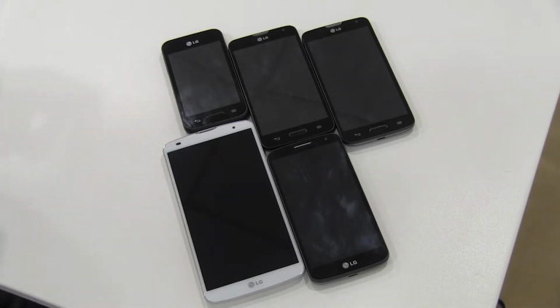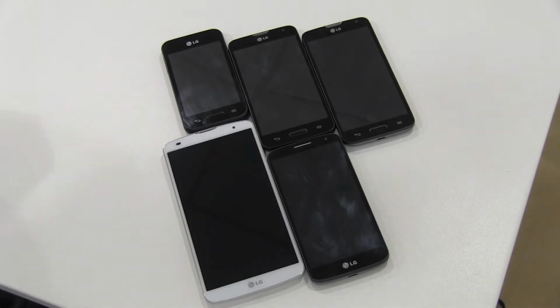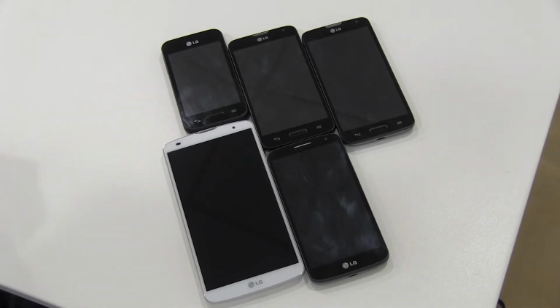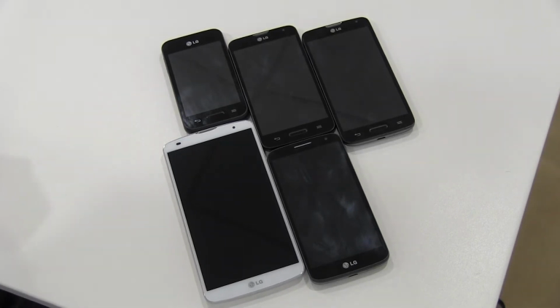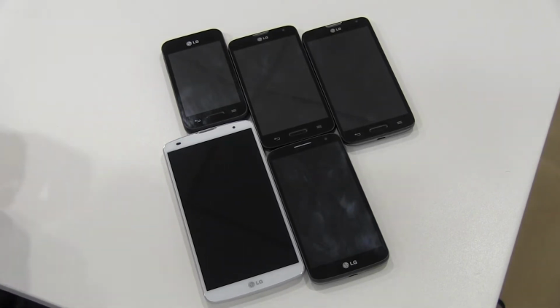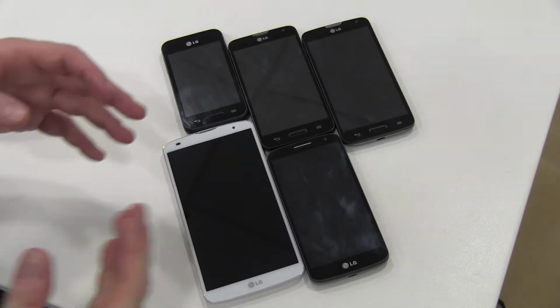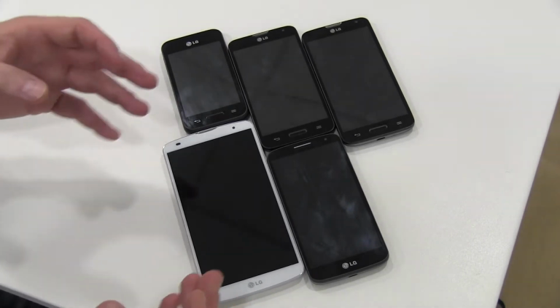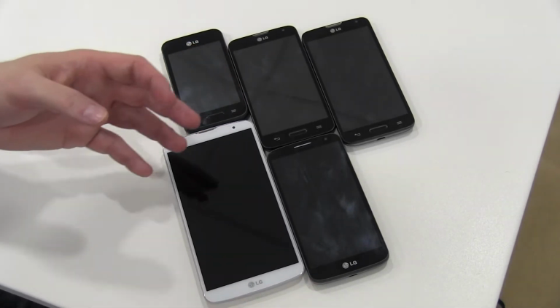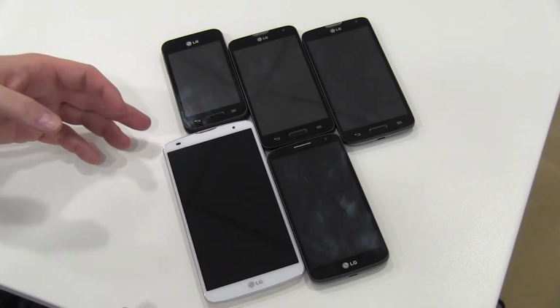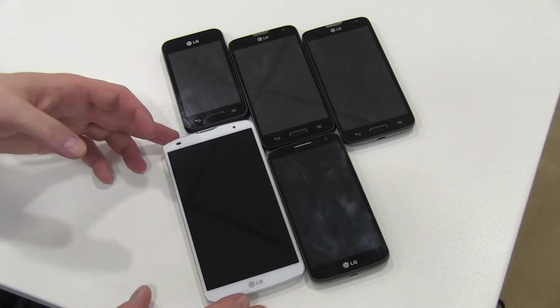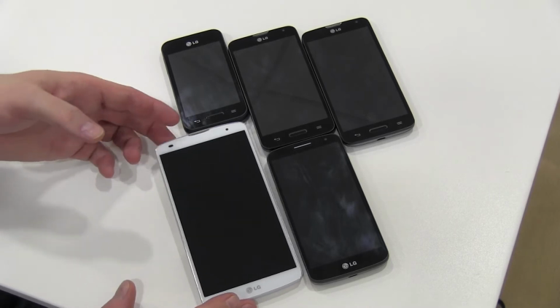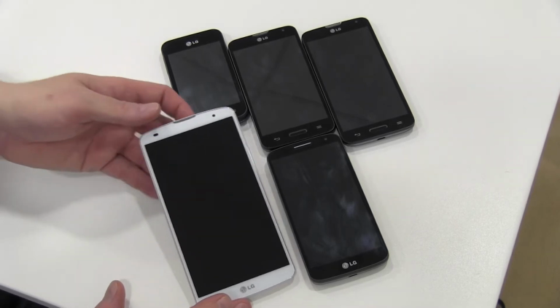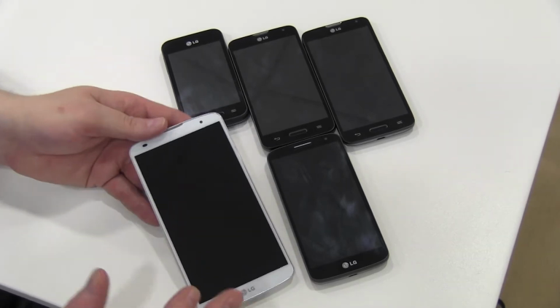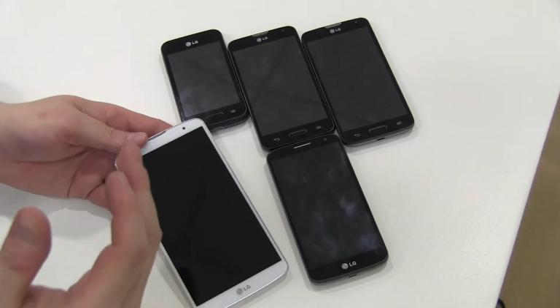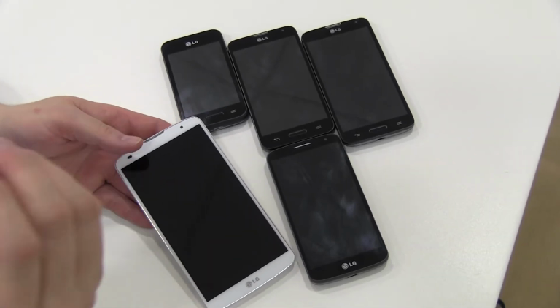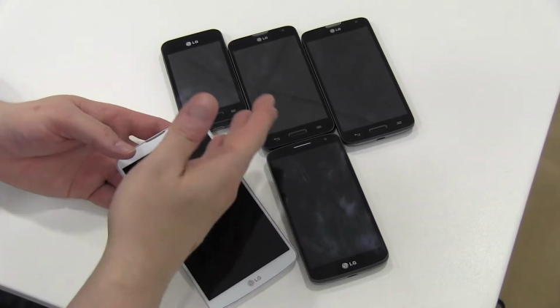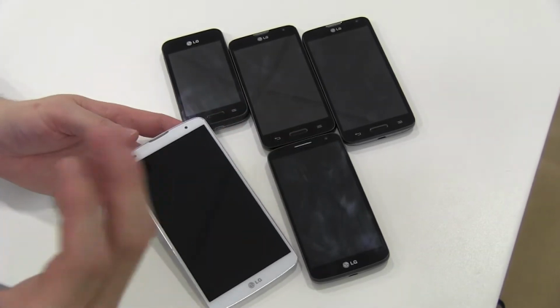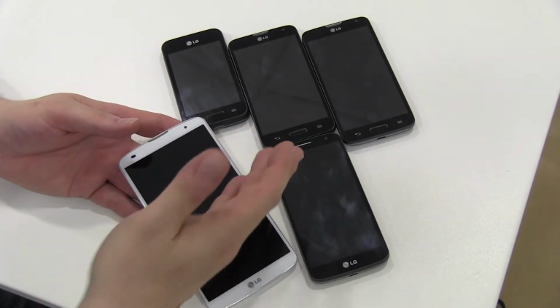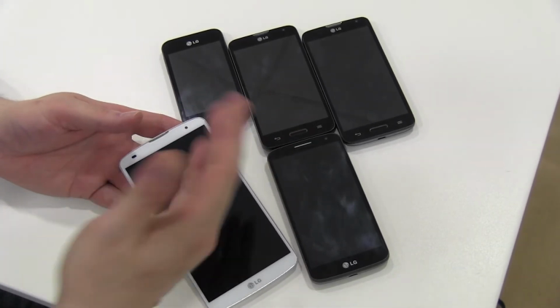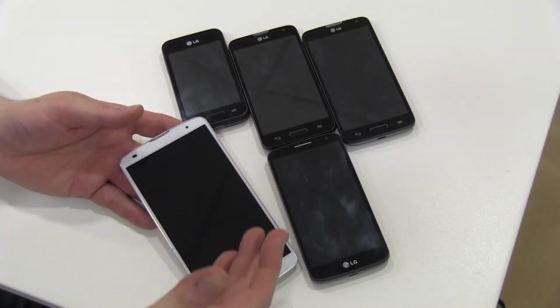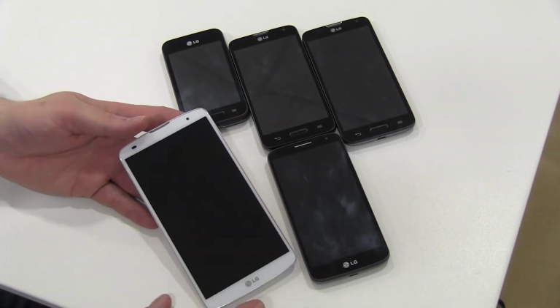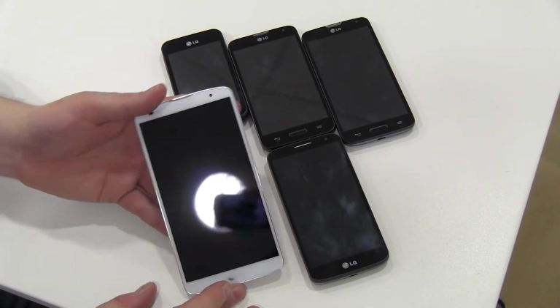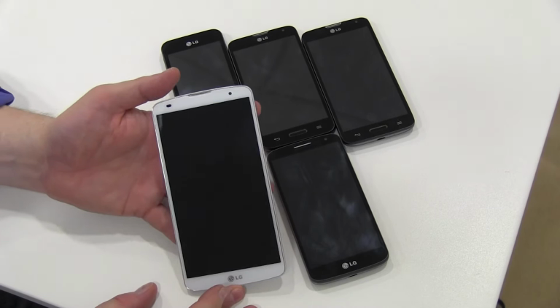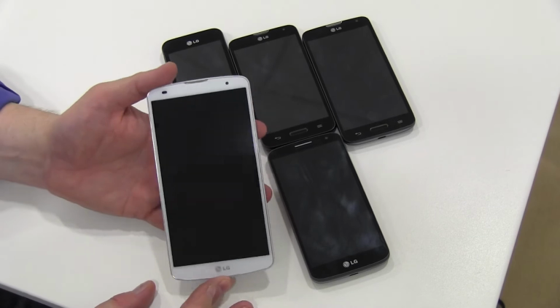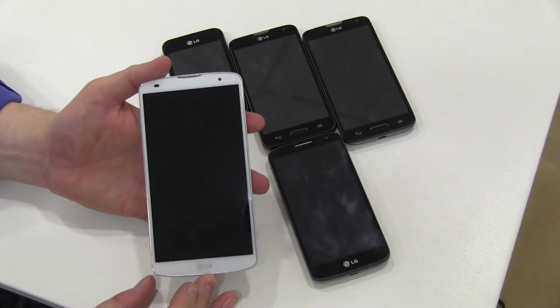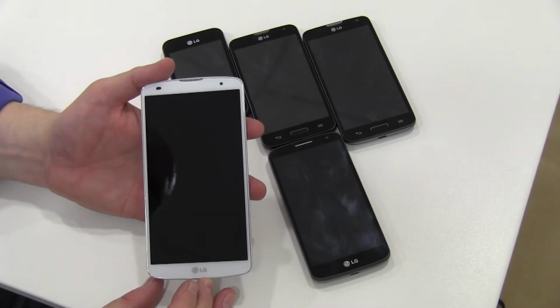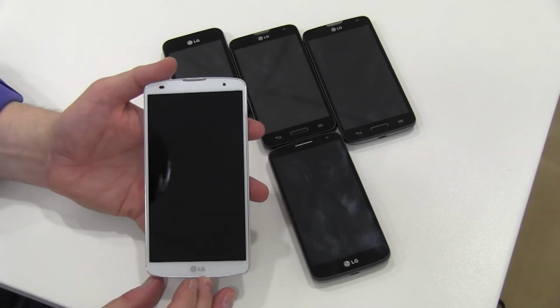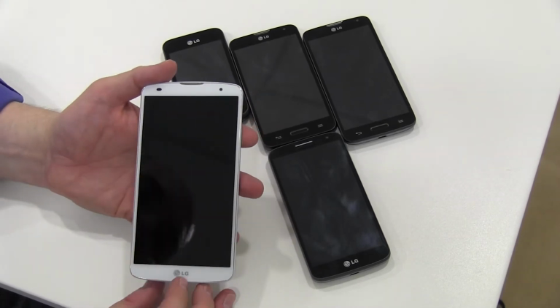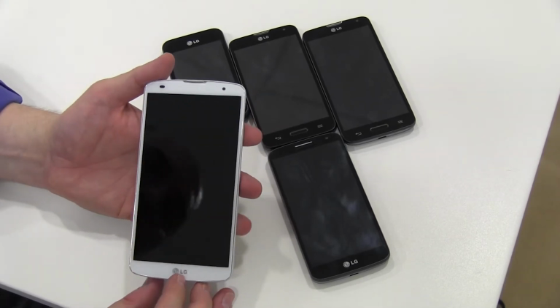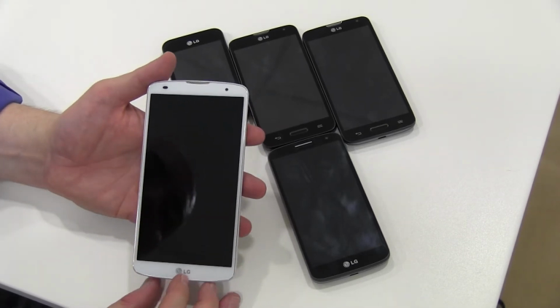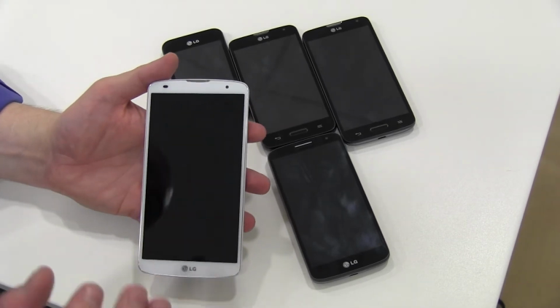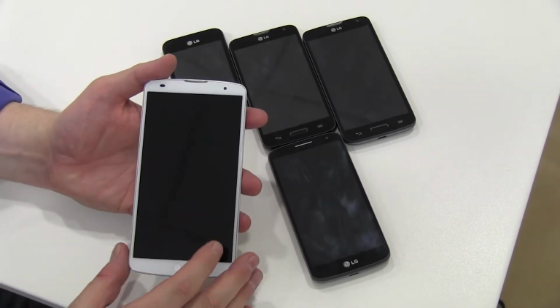Again, LG isn't doing it with one or two devices like others. It has to be five new smartphones we see here at the Mobile World Congress in Barcelona.